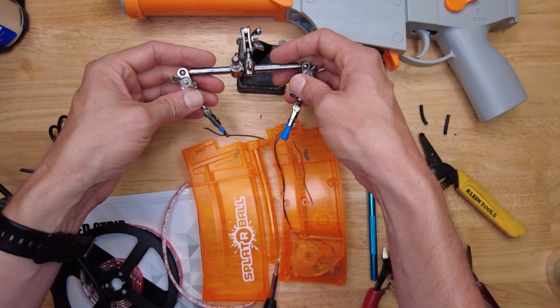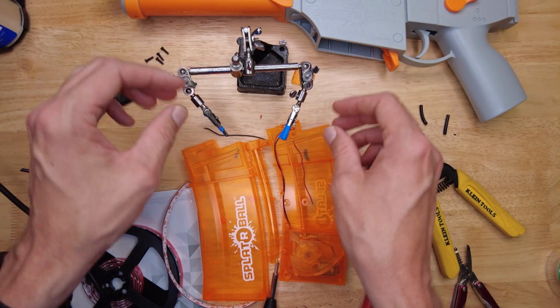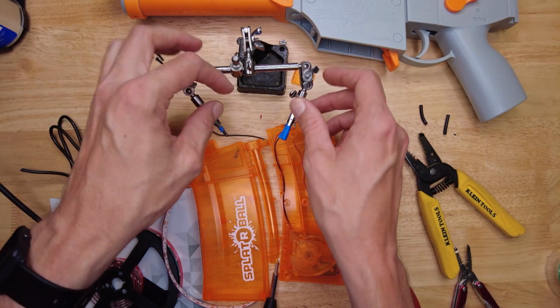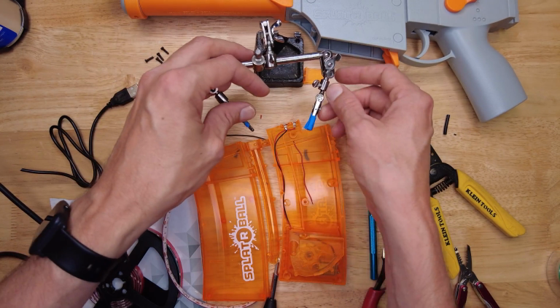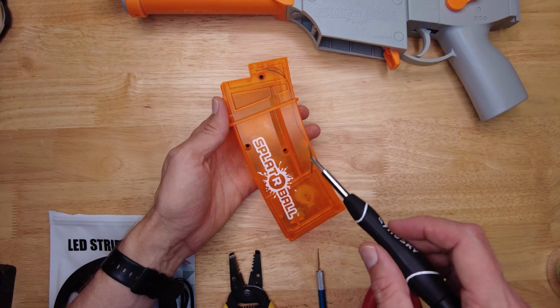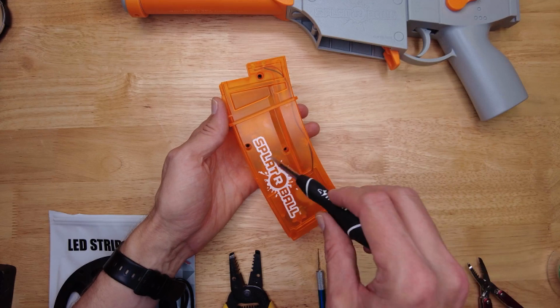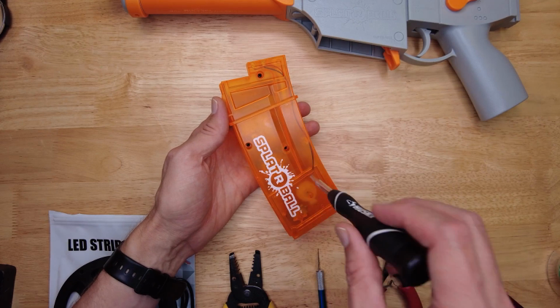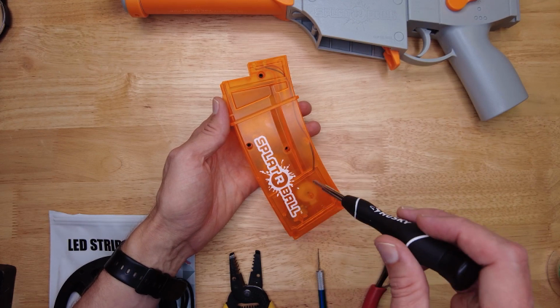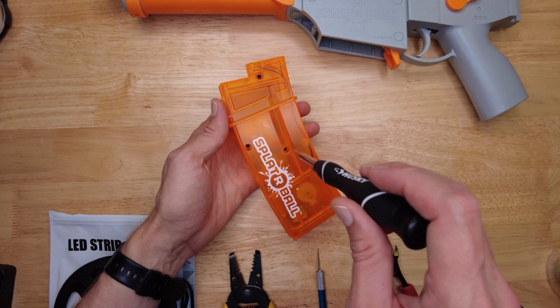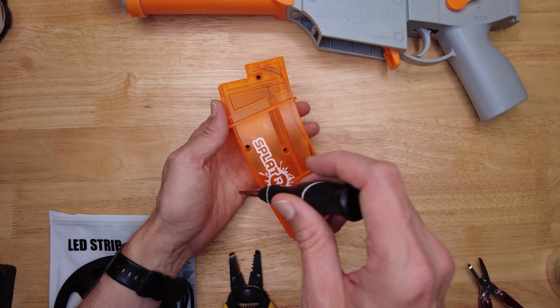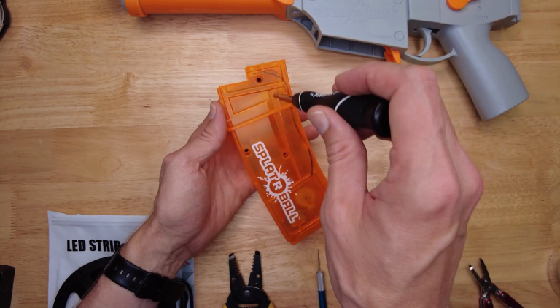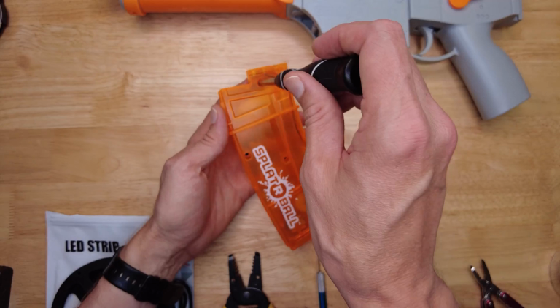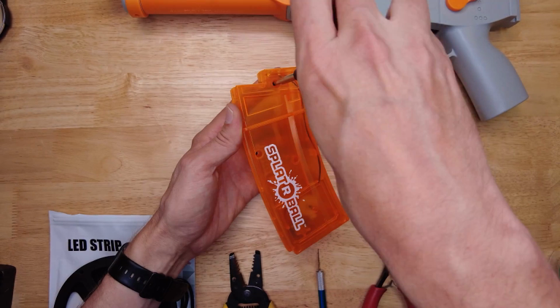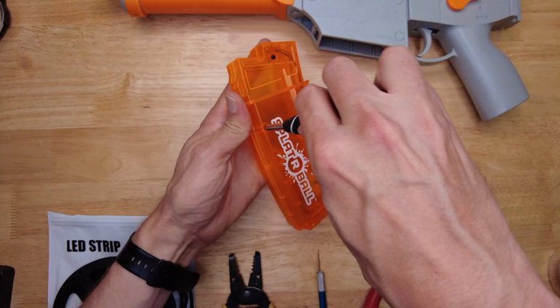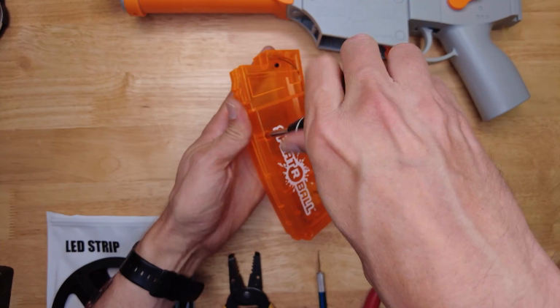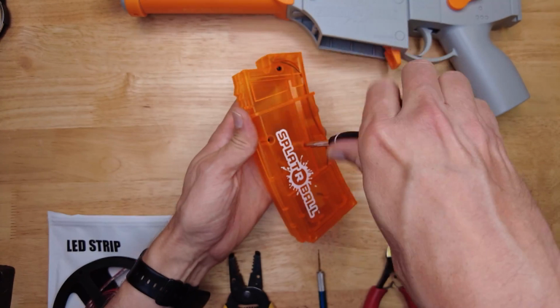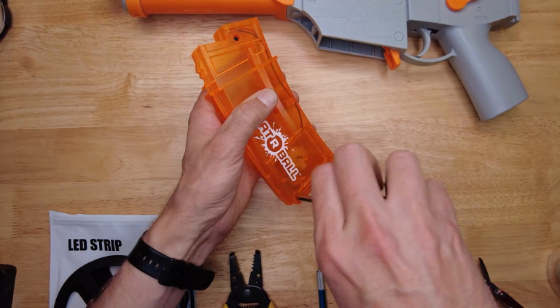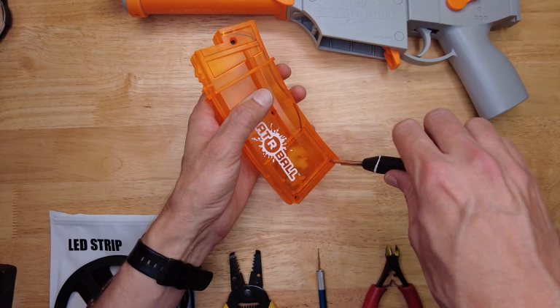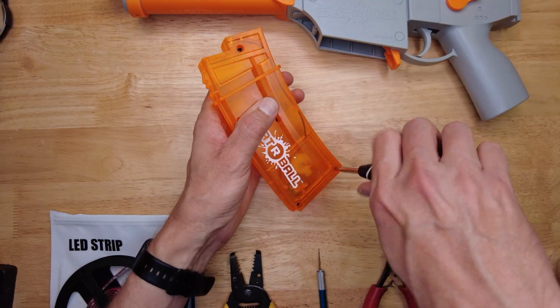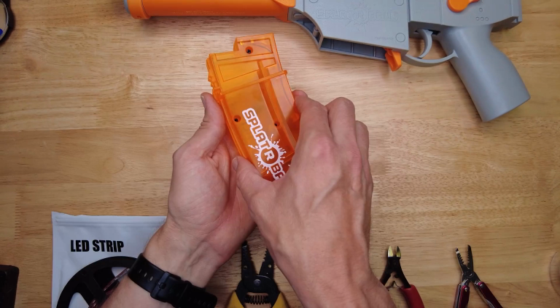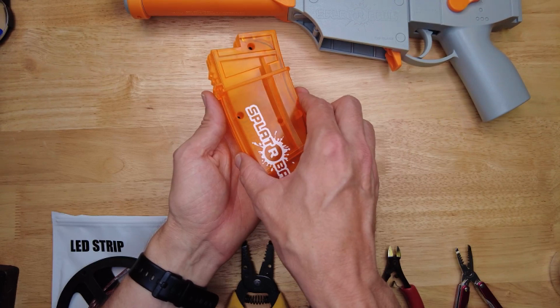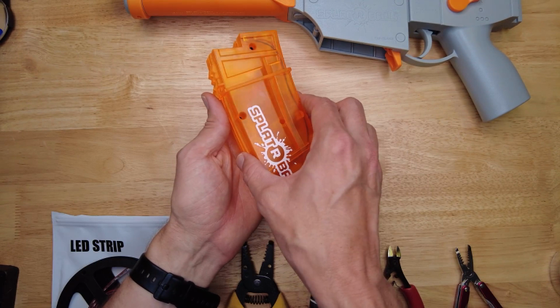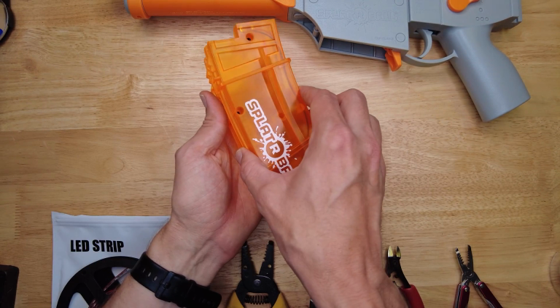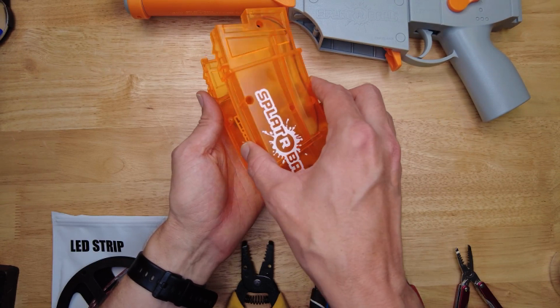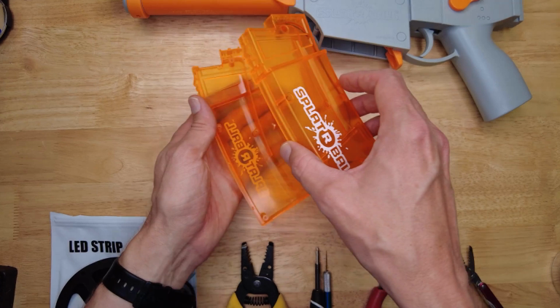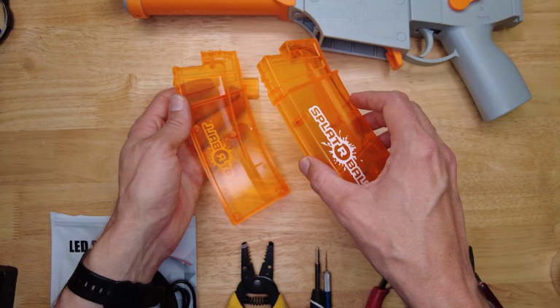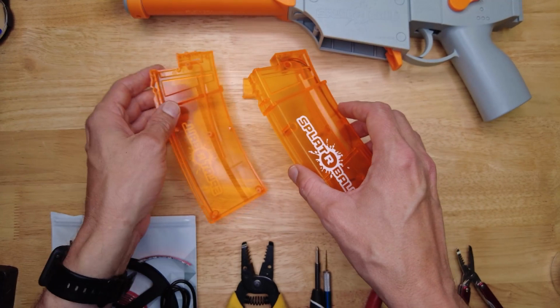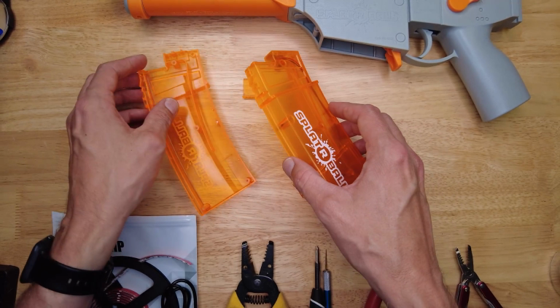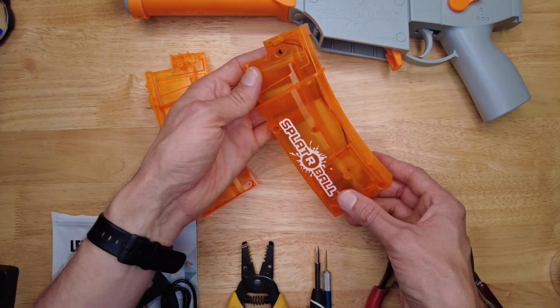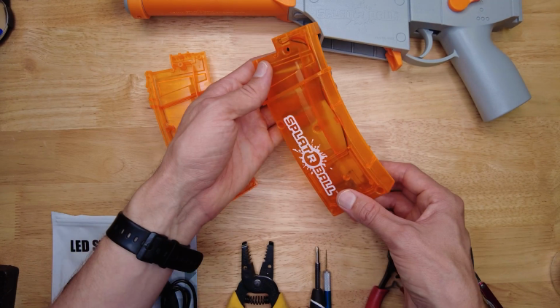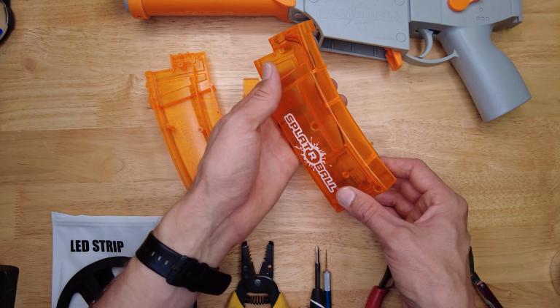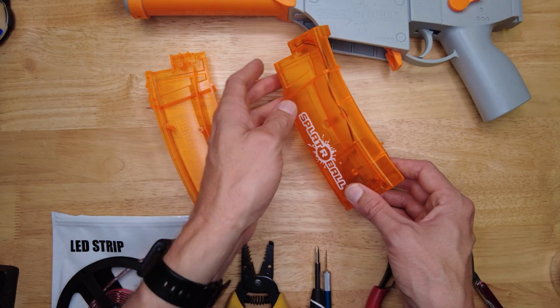You'll need a soldering iron — something like this or even something simpler — and some solder. These helping hands really help to make the soldering easier. The first step is to disassemble the magazine. Once all the screws are removed, go ahead and take apart the magazine.